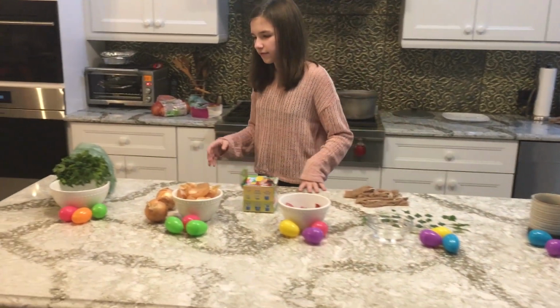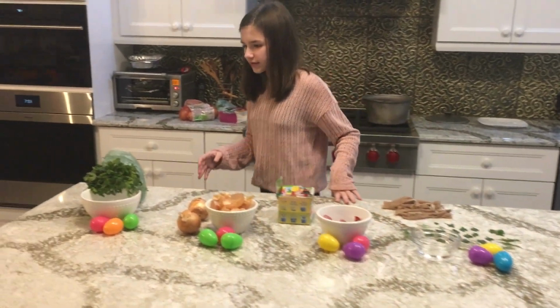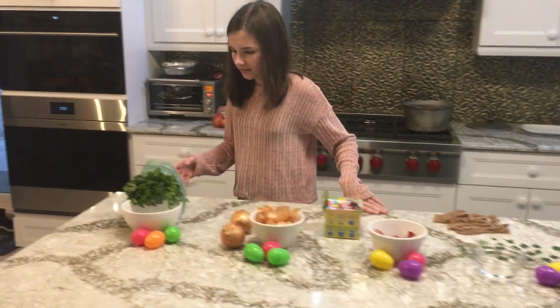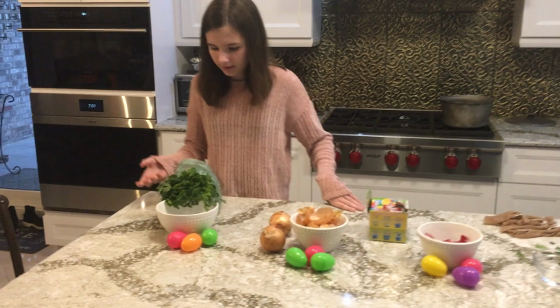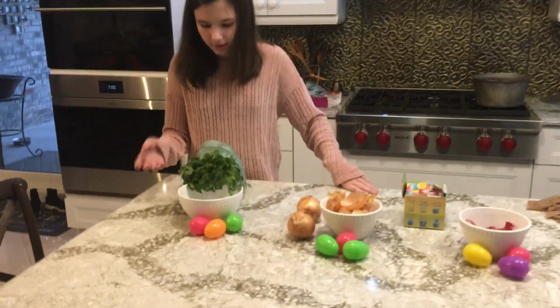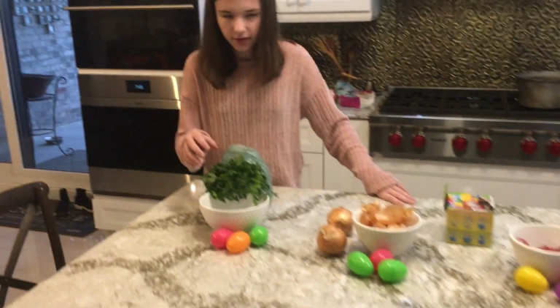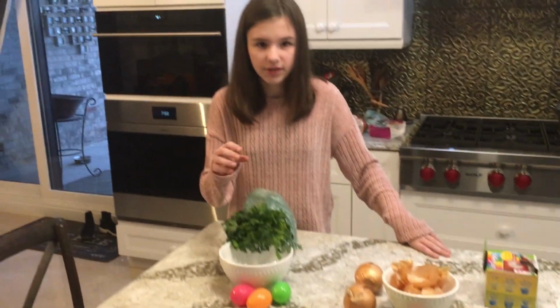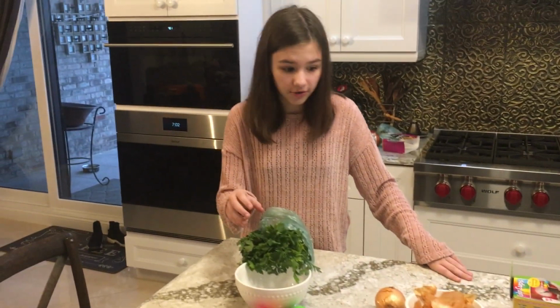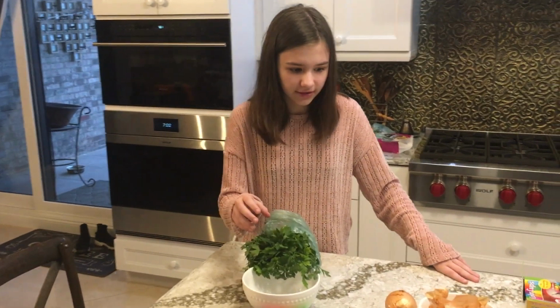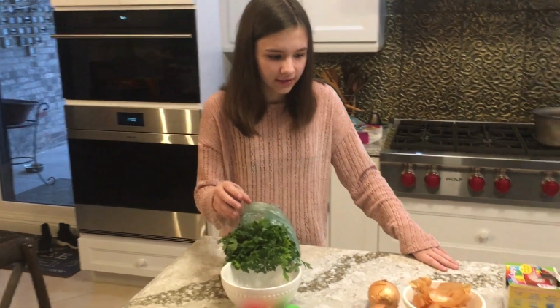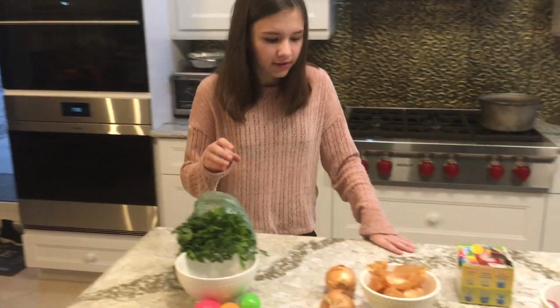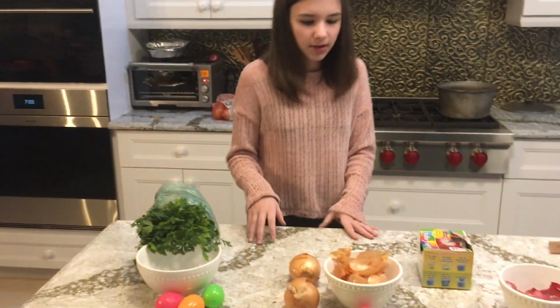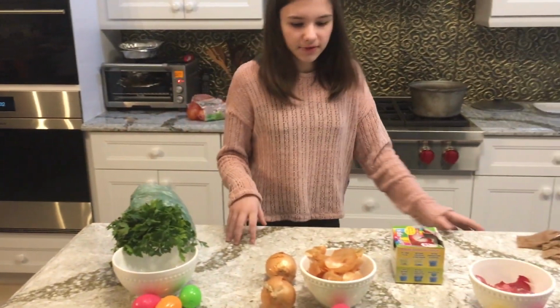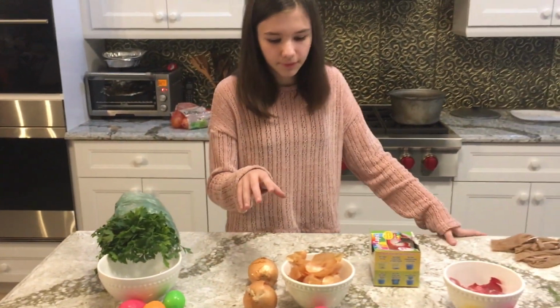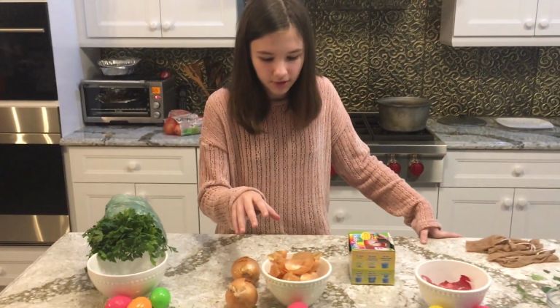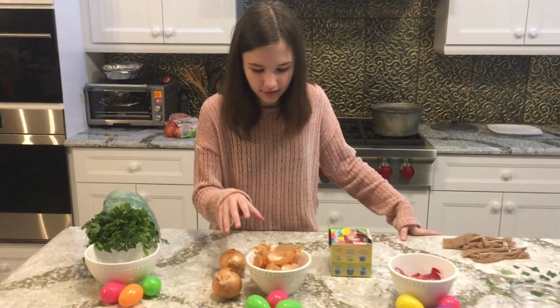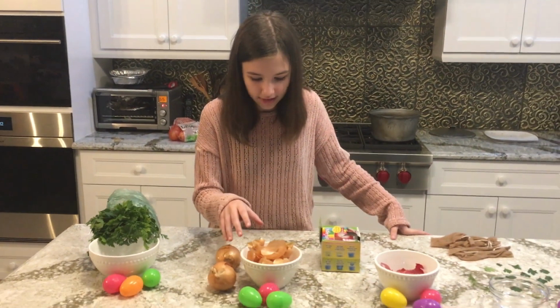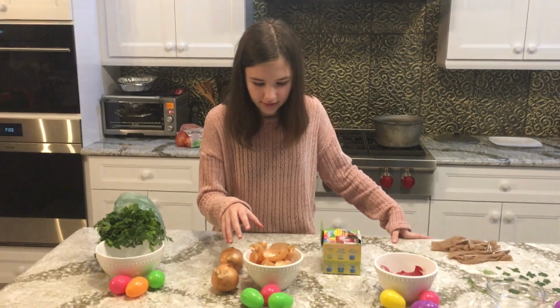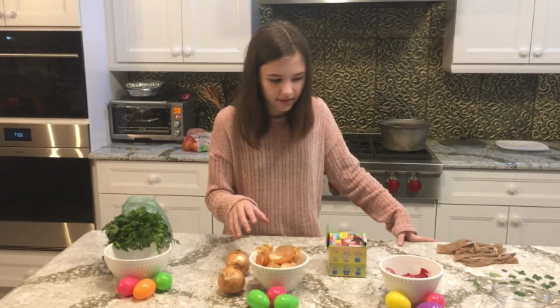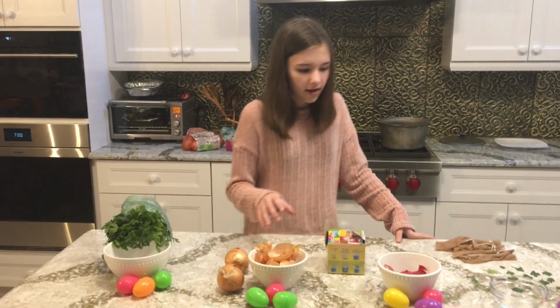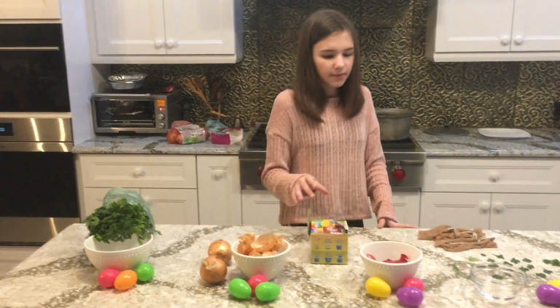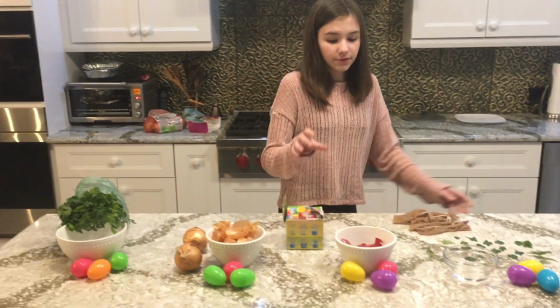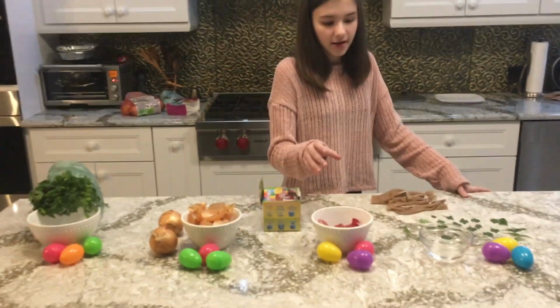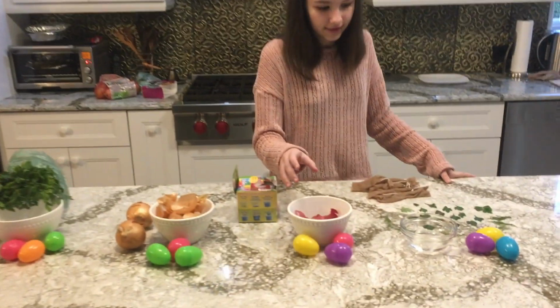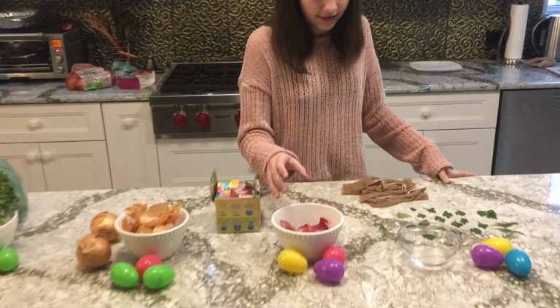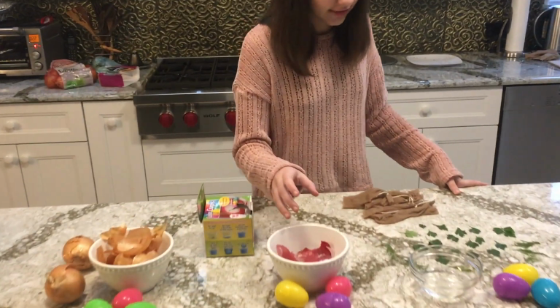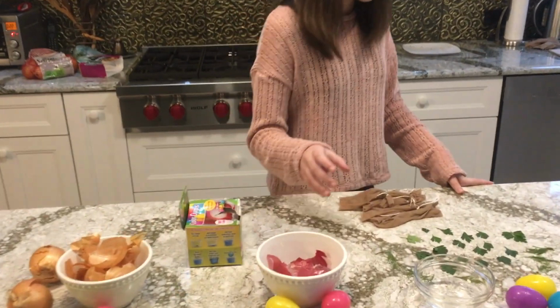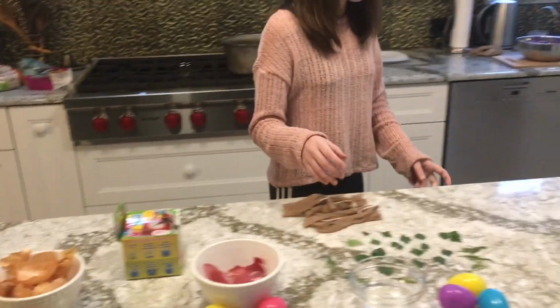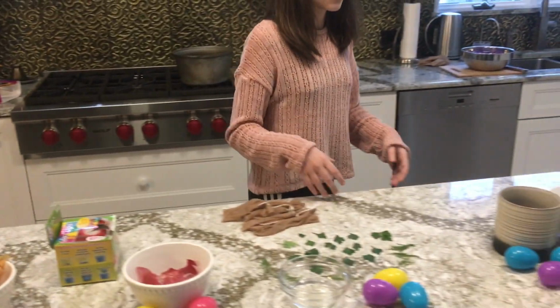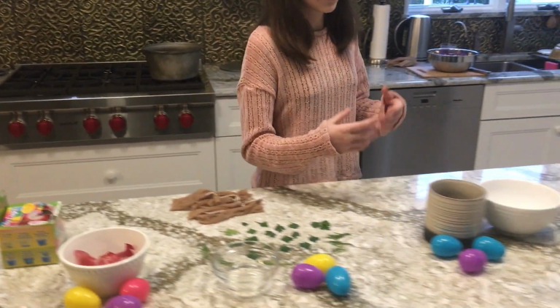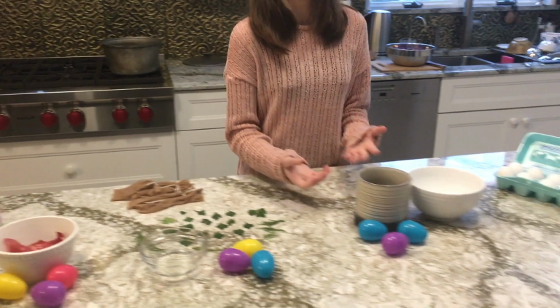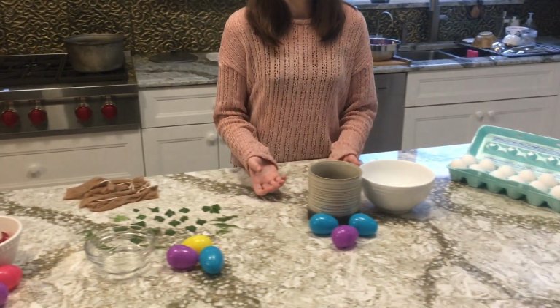So first, there's going to be green, which is parsley. Then we're going to be using brown onion skins, we're going to be using red onion skins, and then we're going to be using brown coffee.